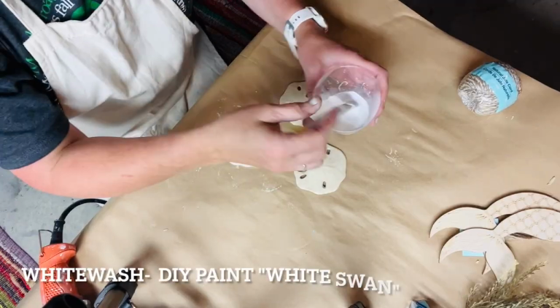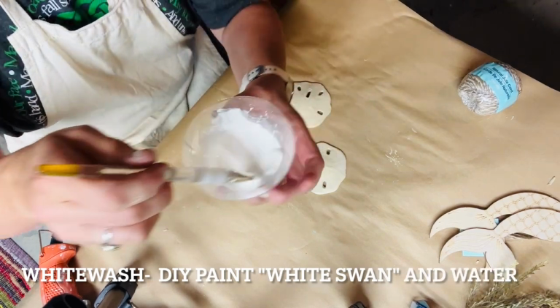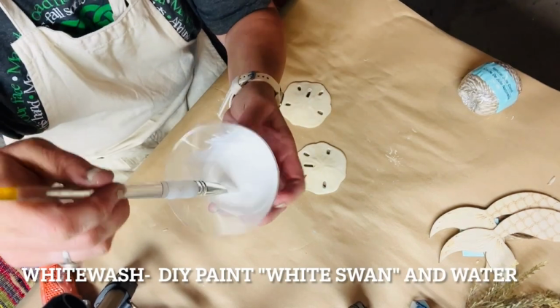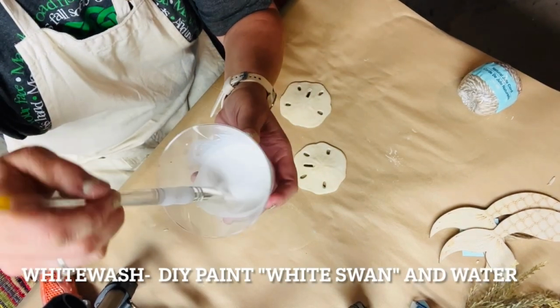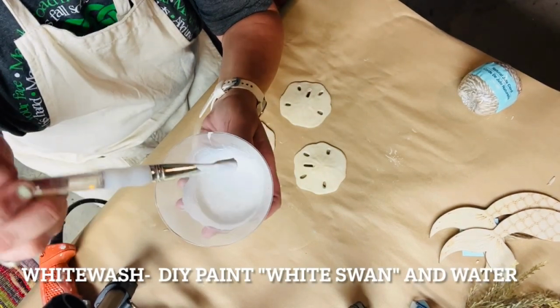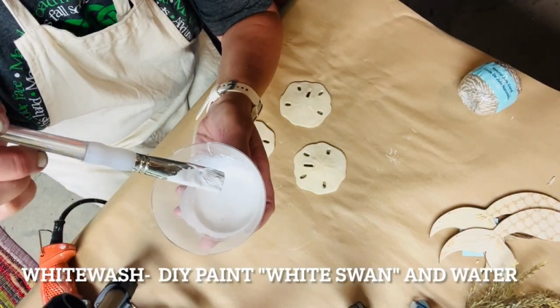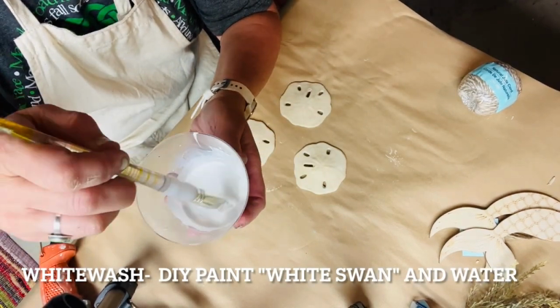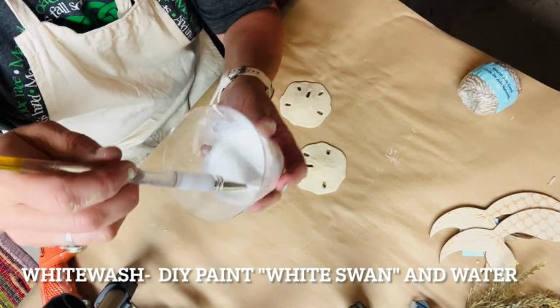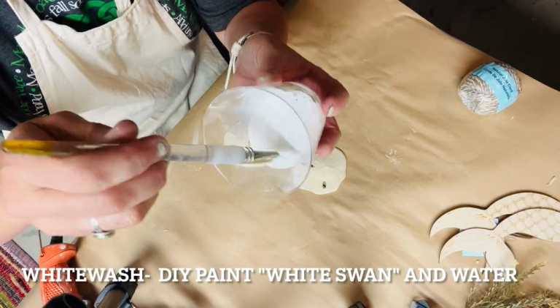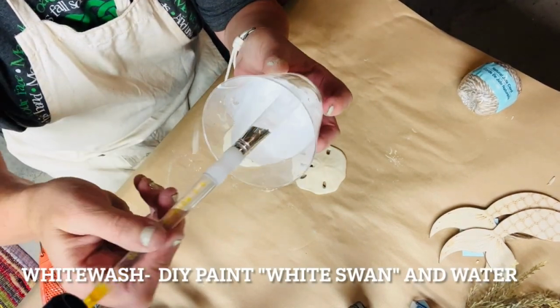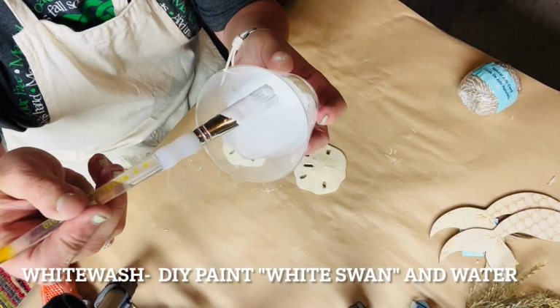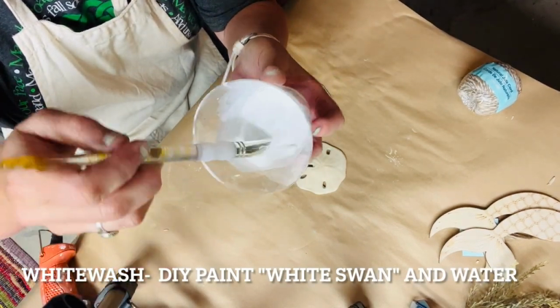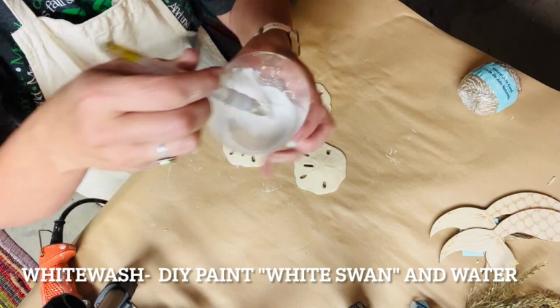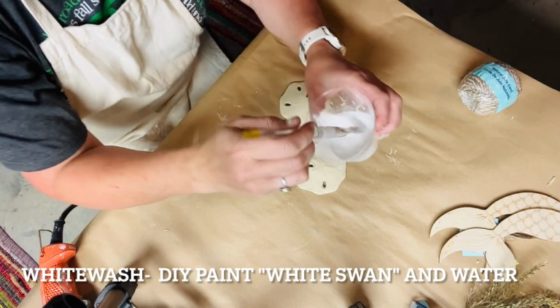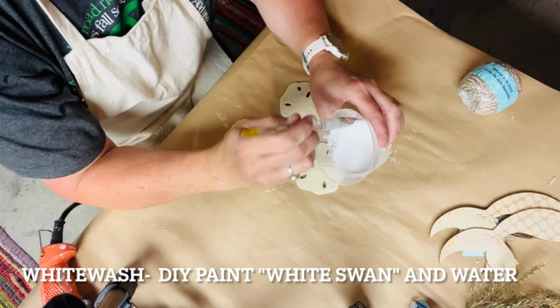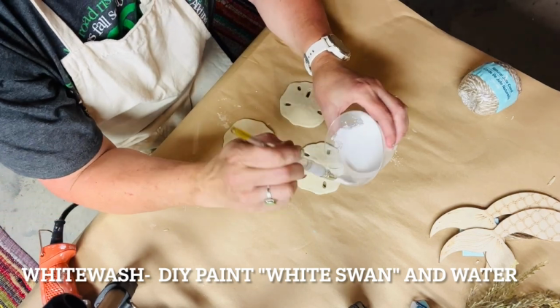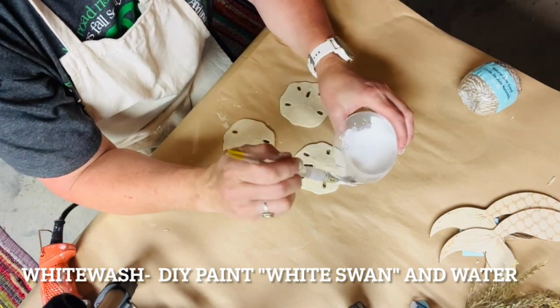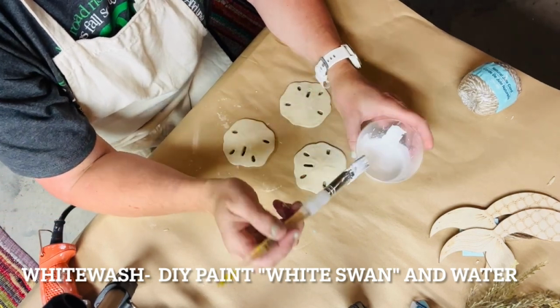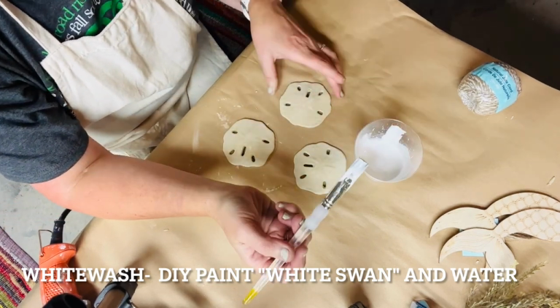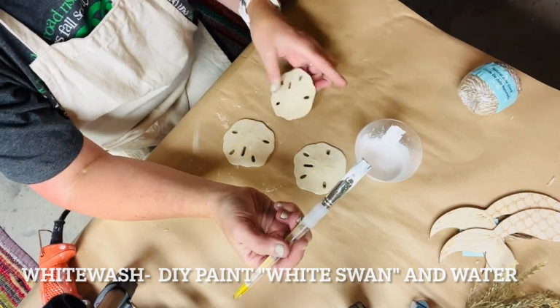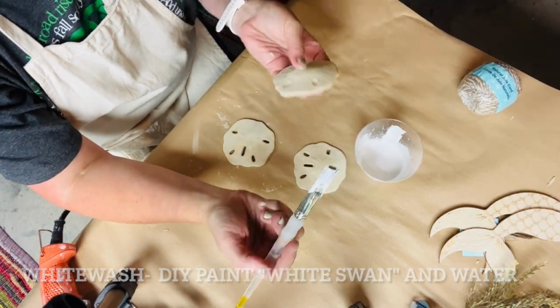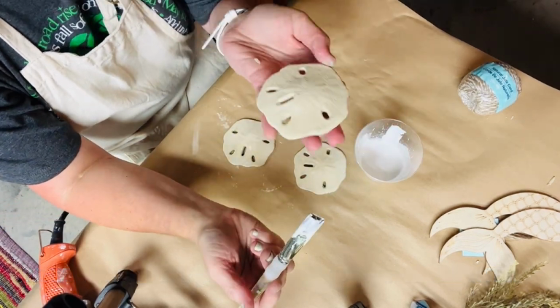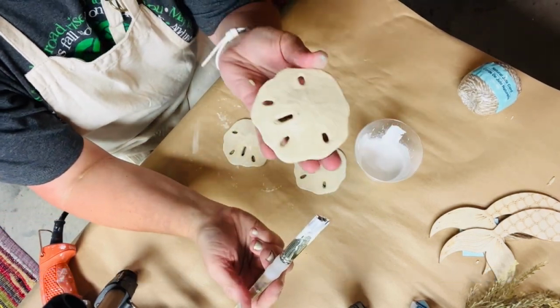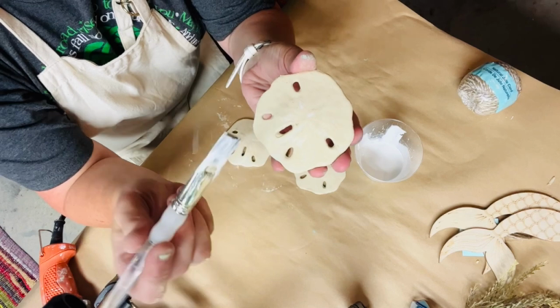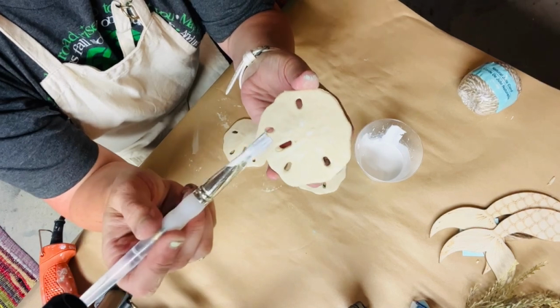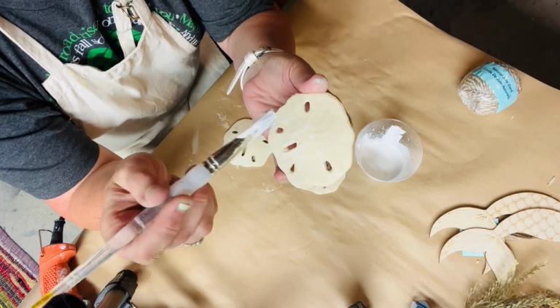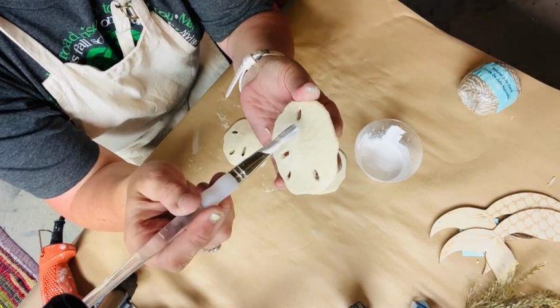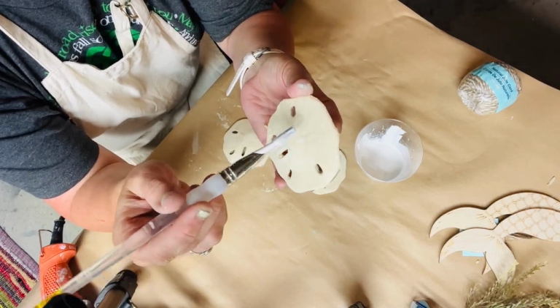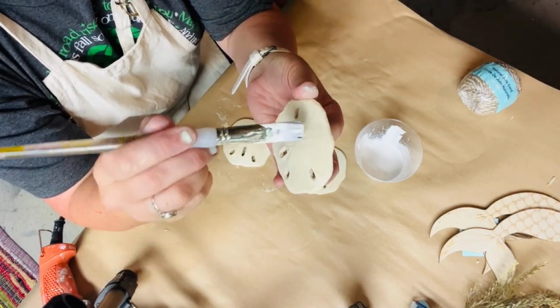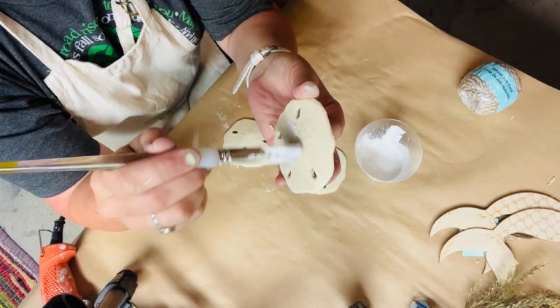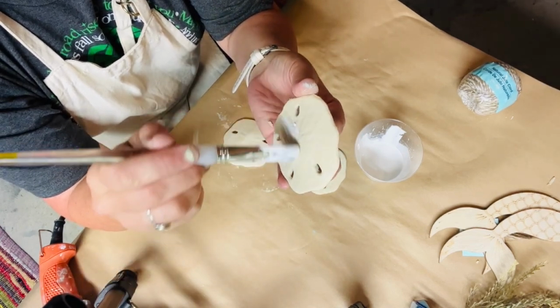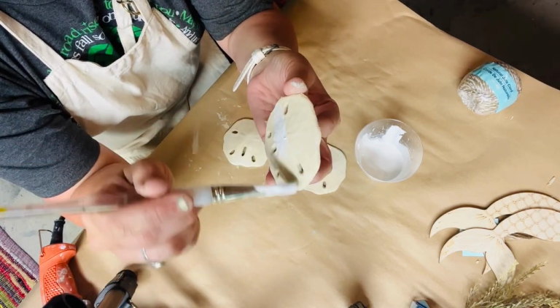Then I mixed up just a little bit of white paint and water — this is a DIY paint color called White Swan — just to make a whitewash to go over the sand dollars as well as the mermaid tails and the metal planter.